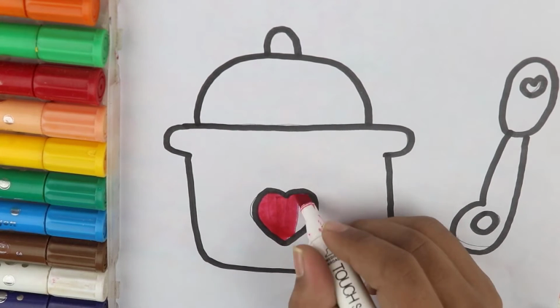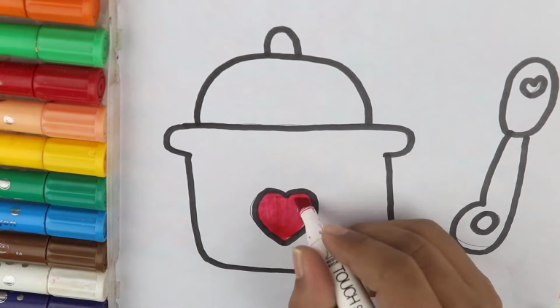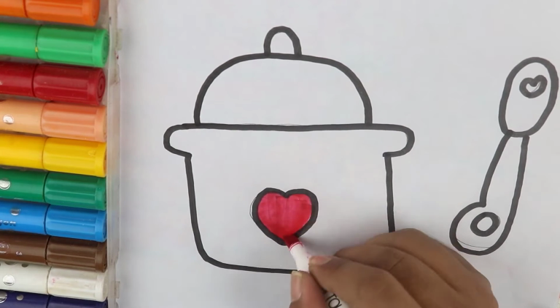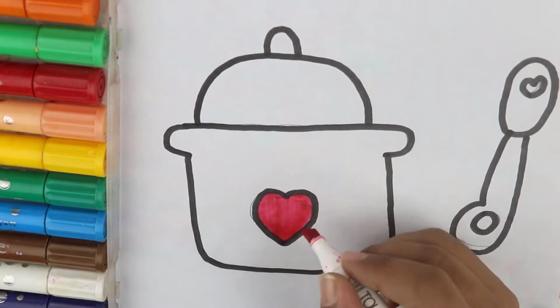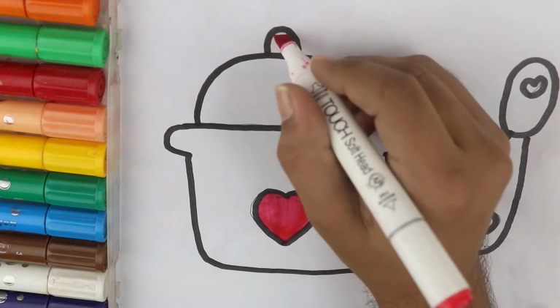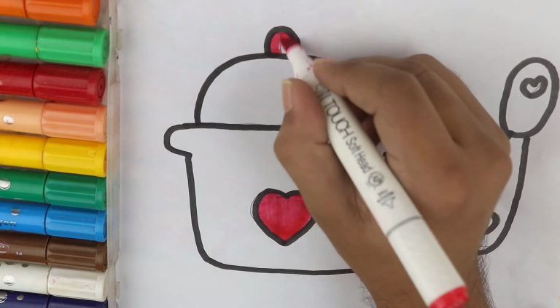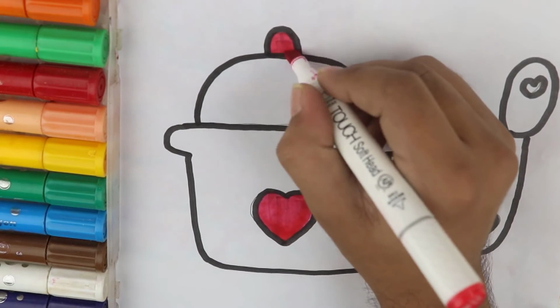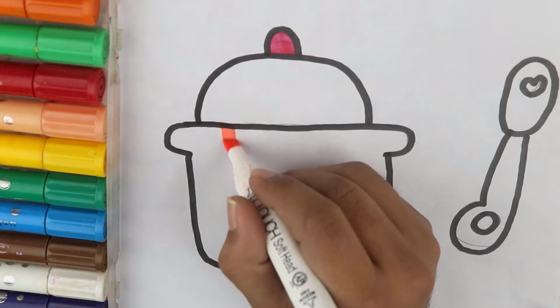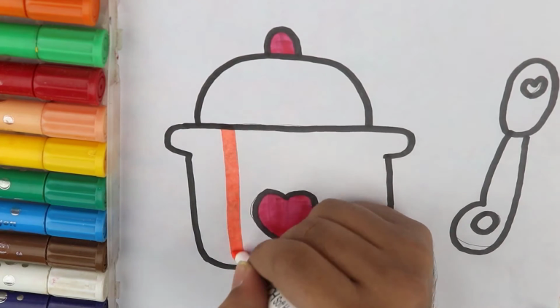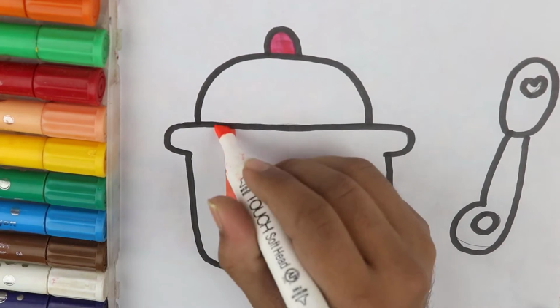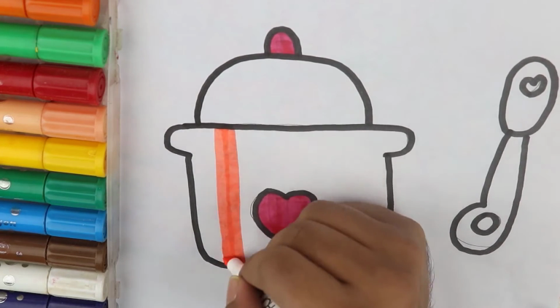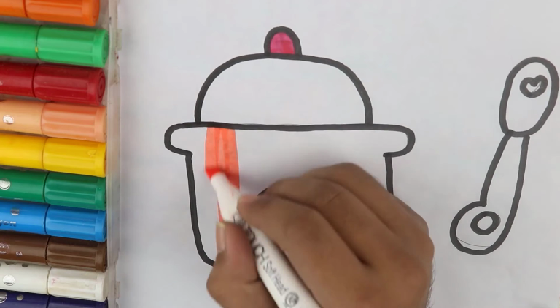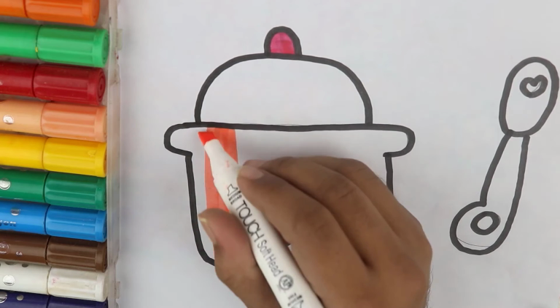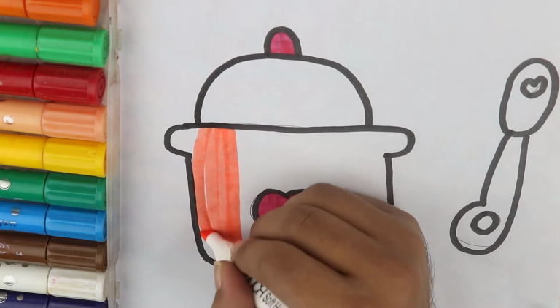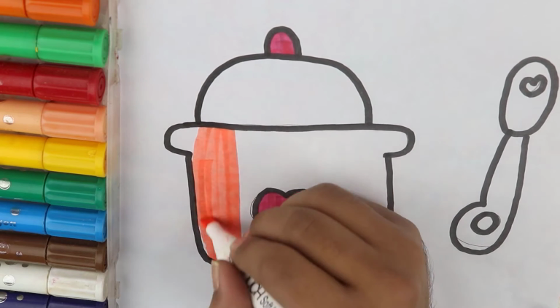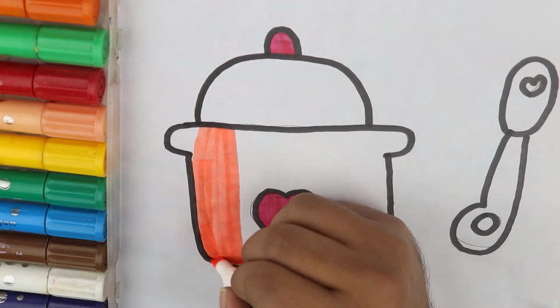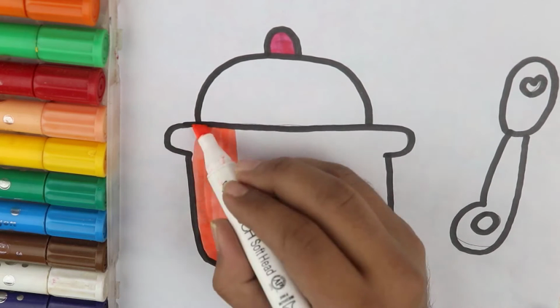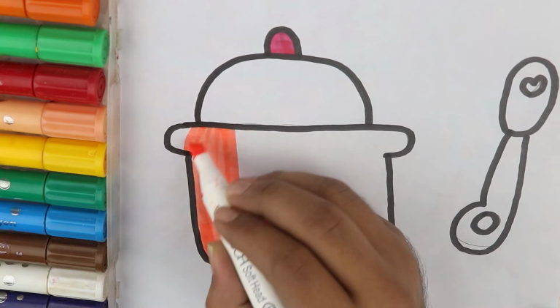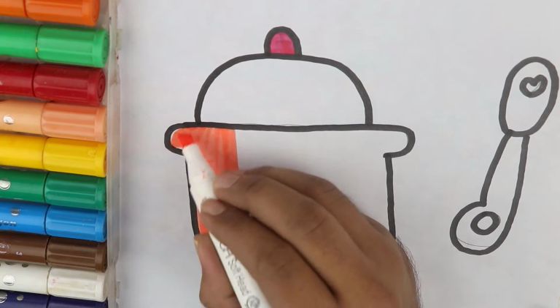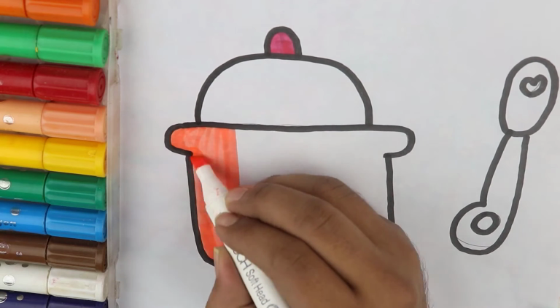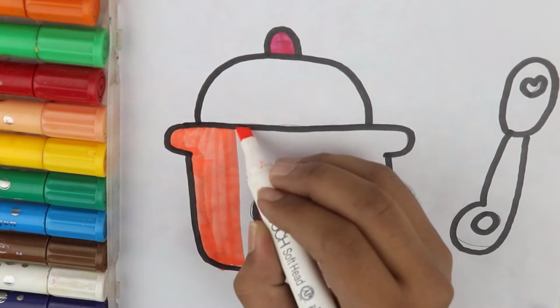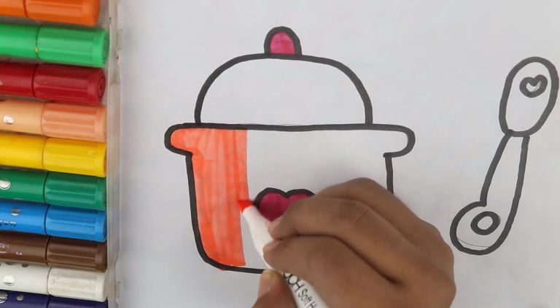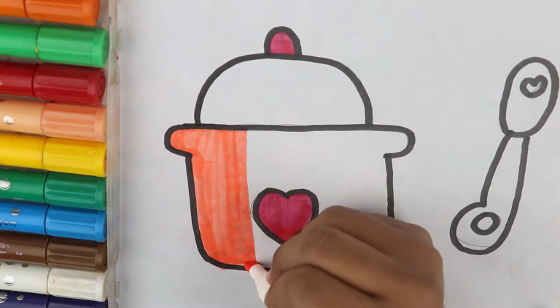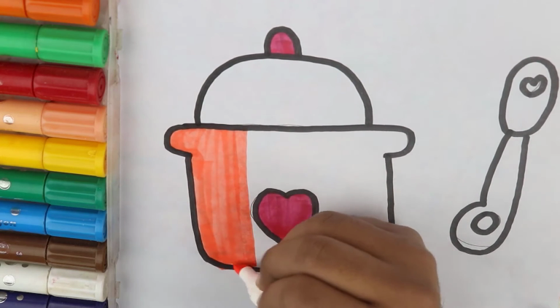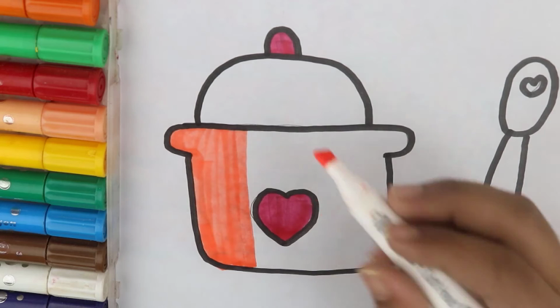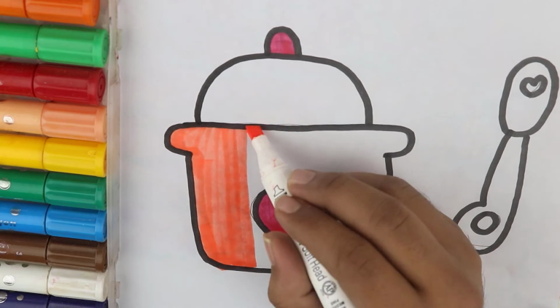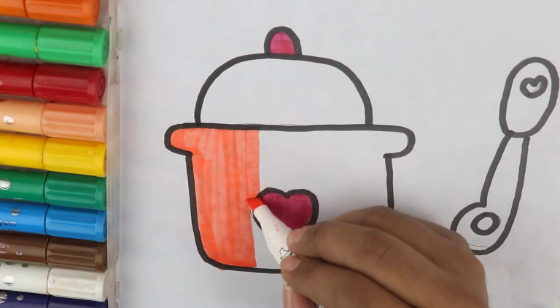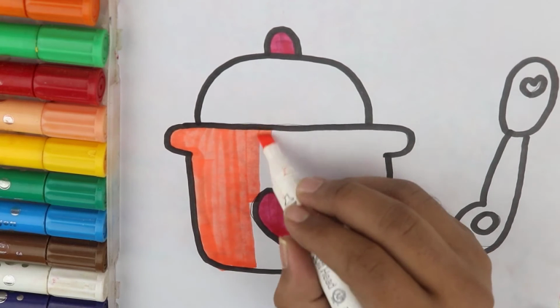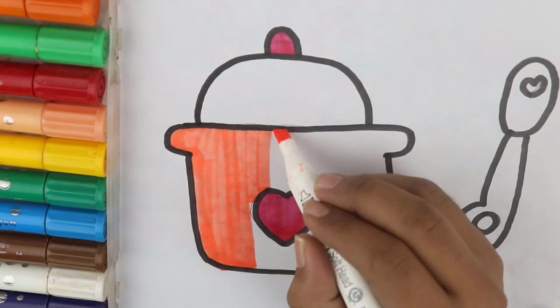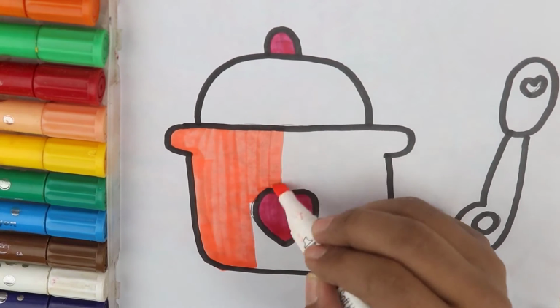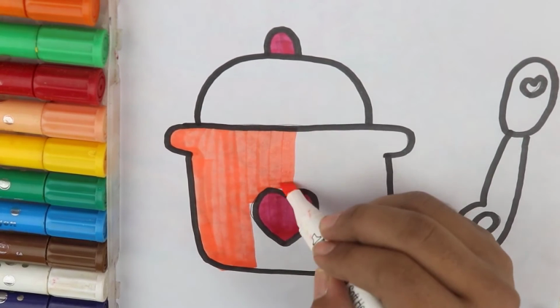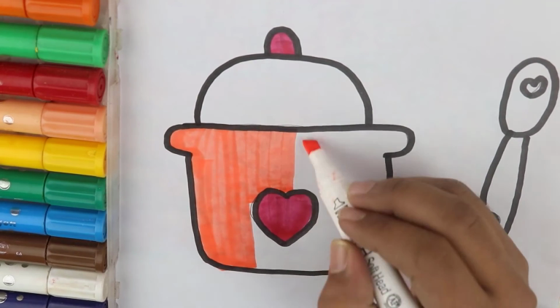Hickory dickory dock, the bird looked at the clock, the clock struck two, the way she flew, hickory dickory dock, tick-tock, tick-tock.